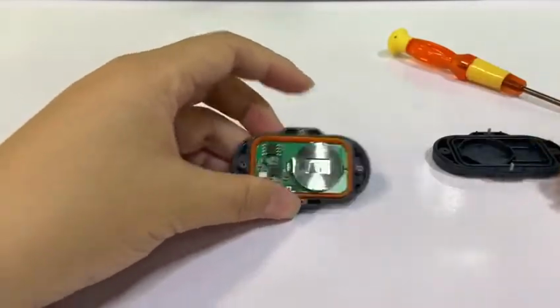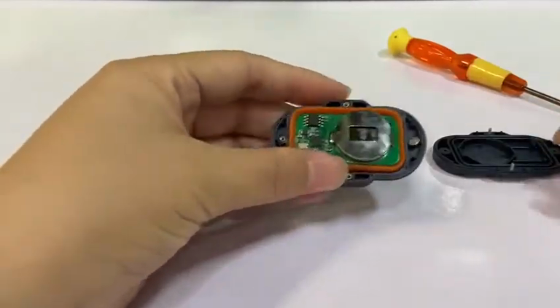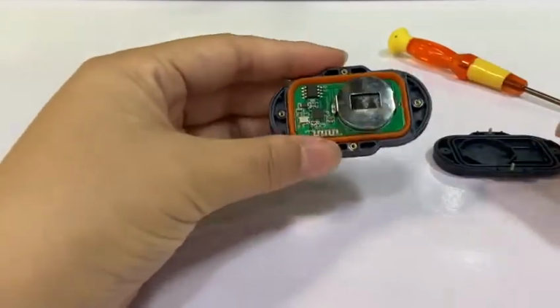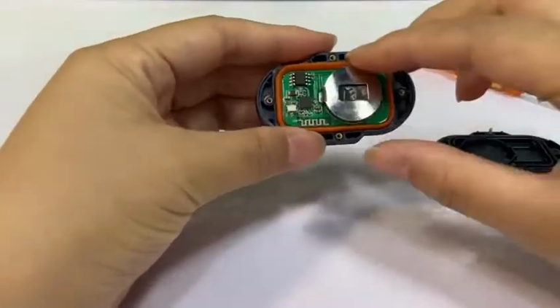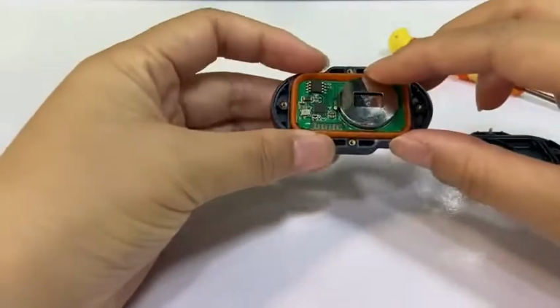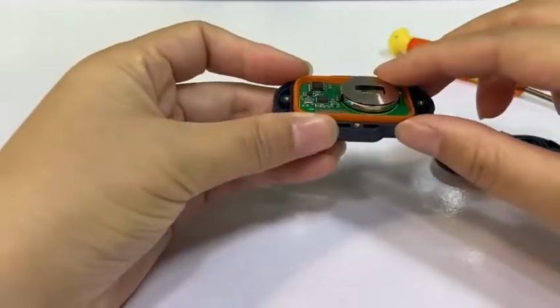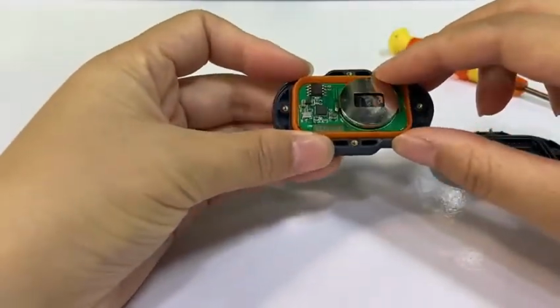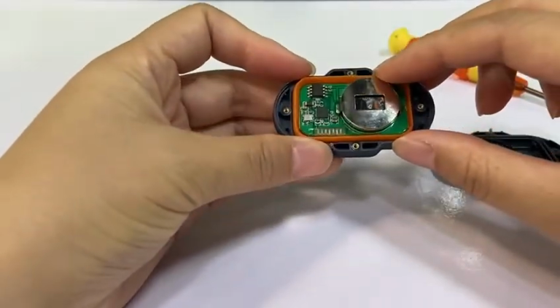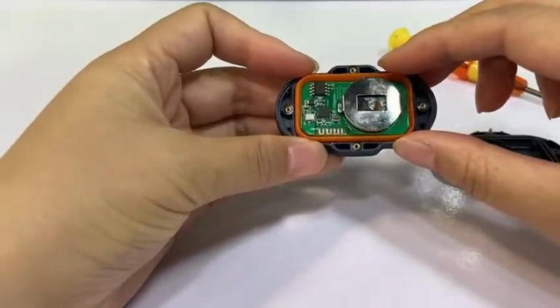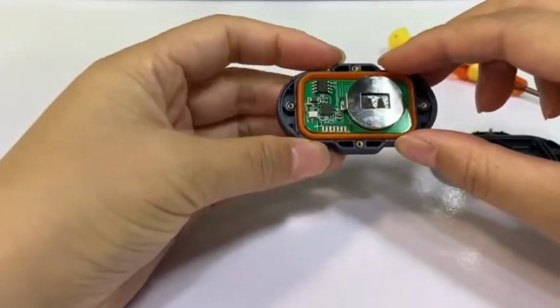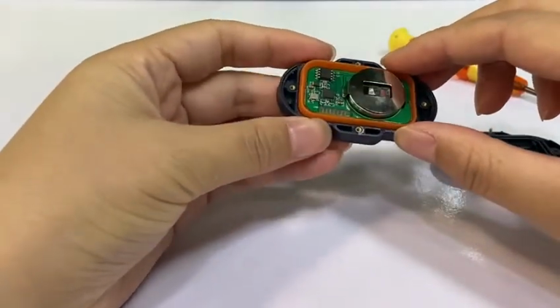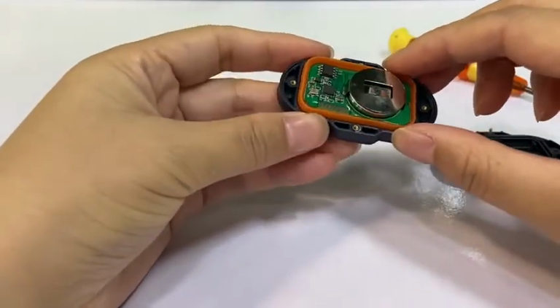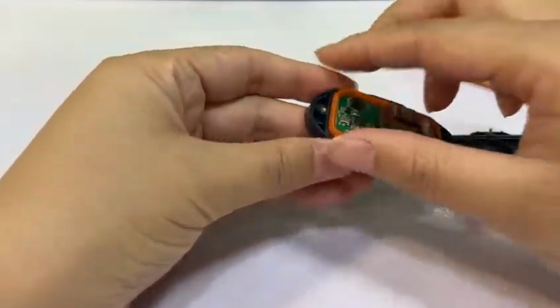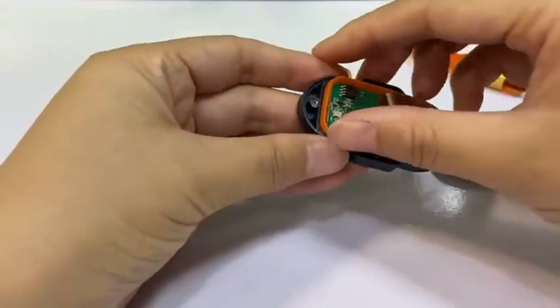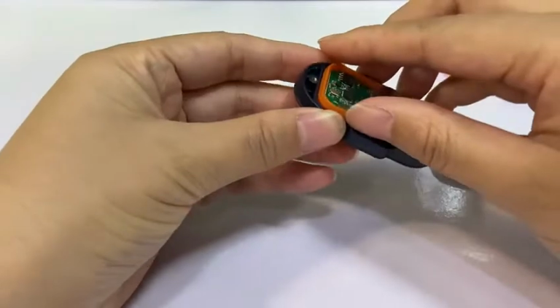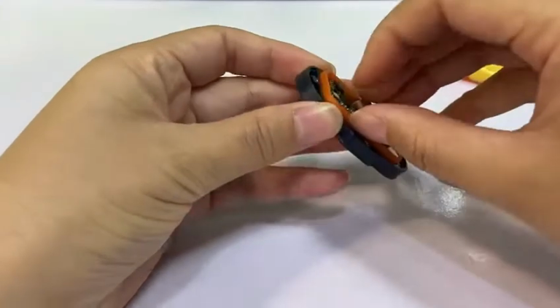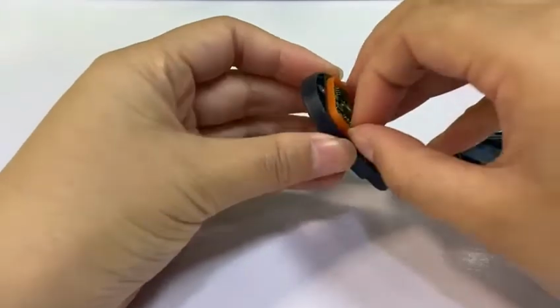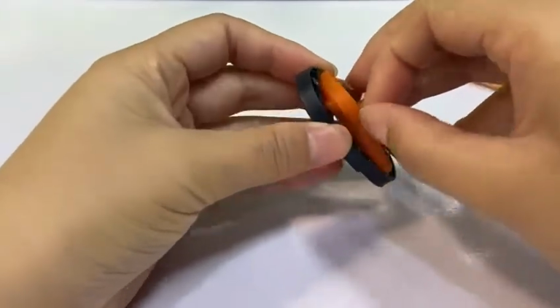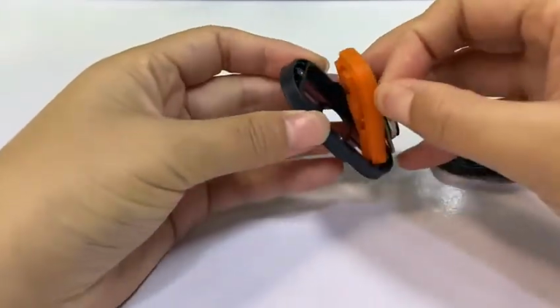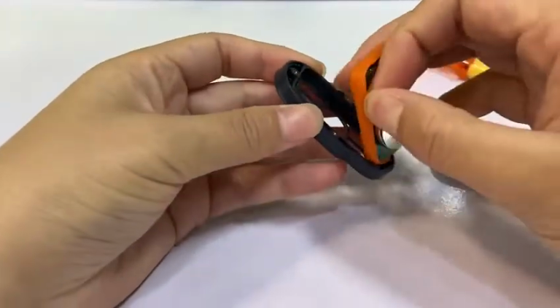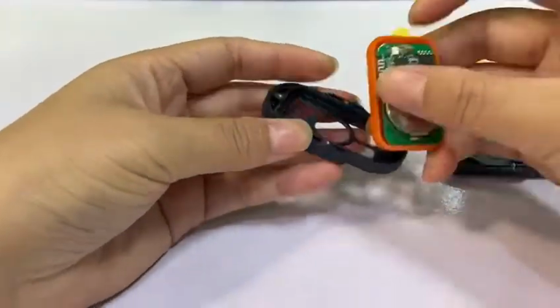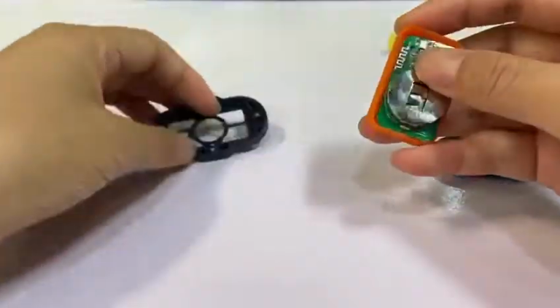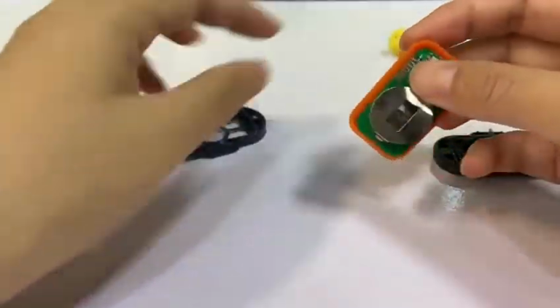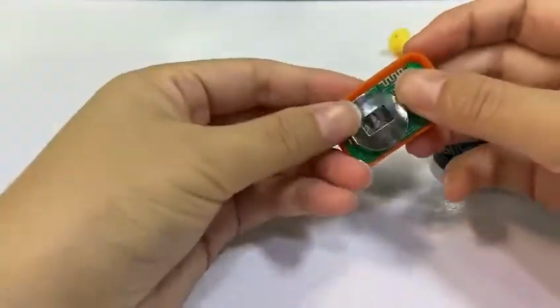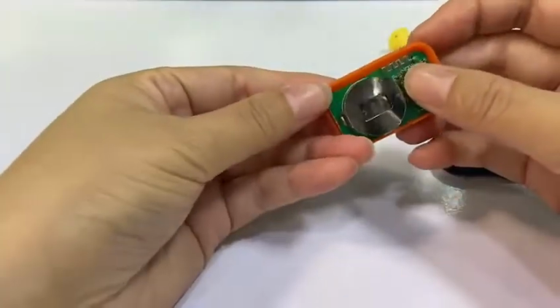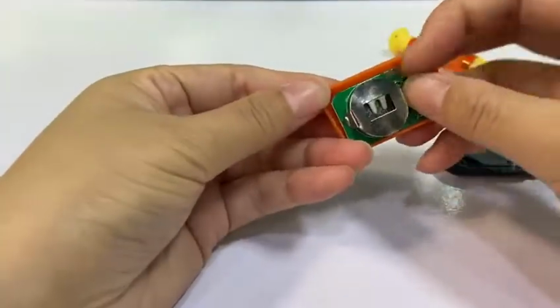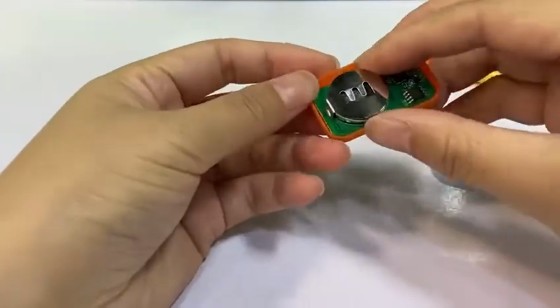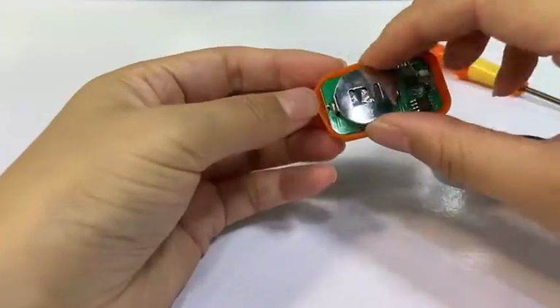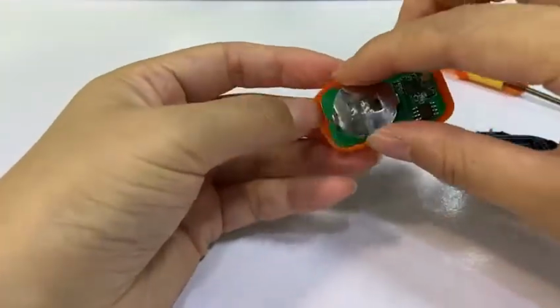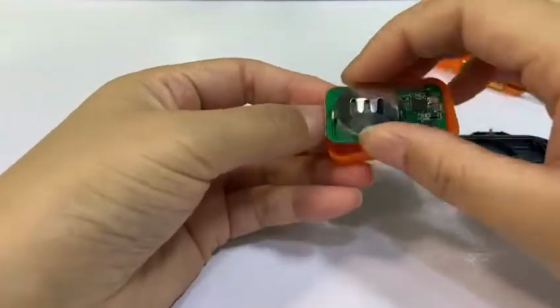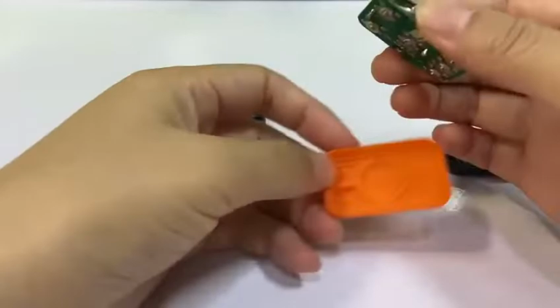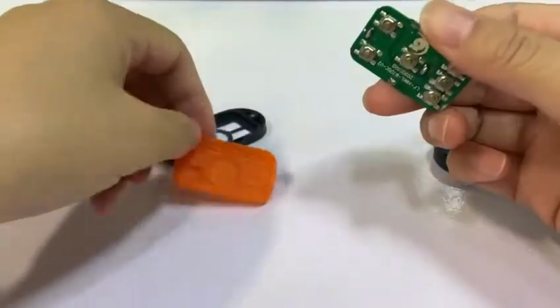And then you can see the battery inside. Take out the battery cover. And also this.